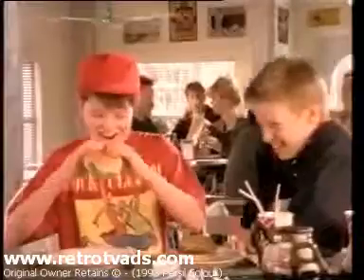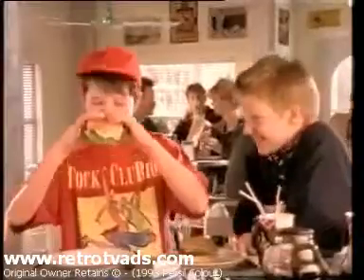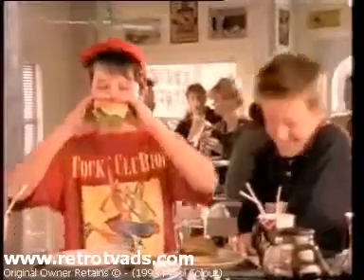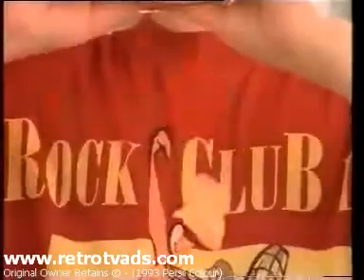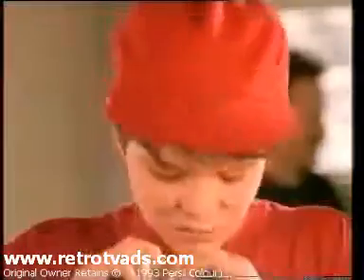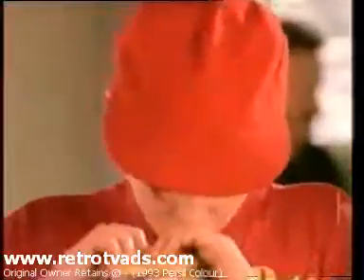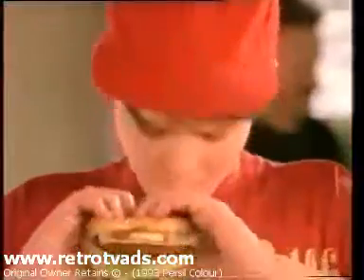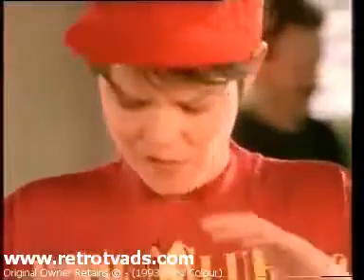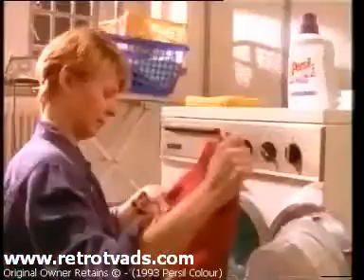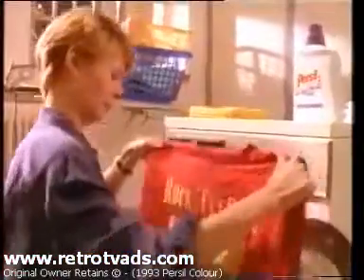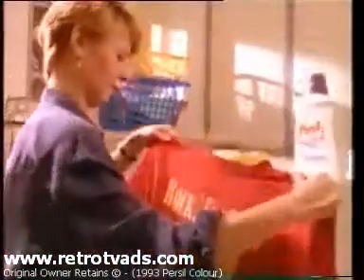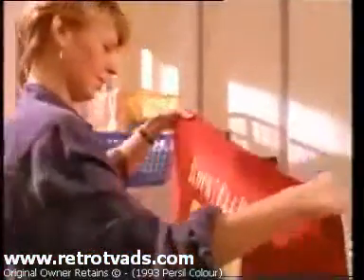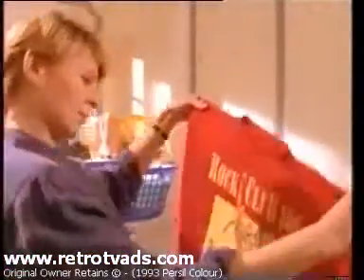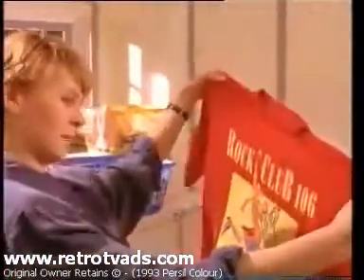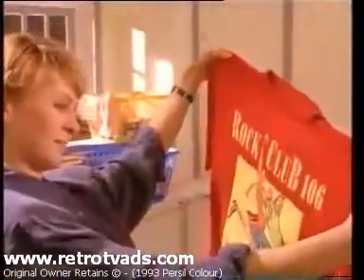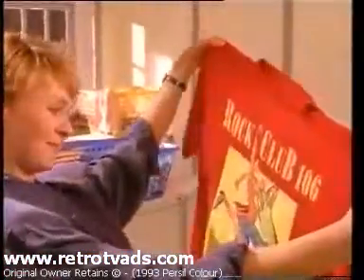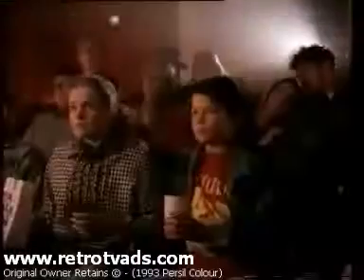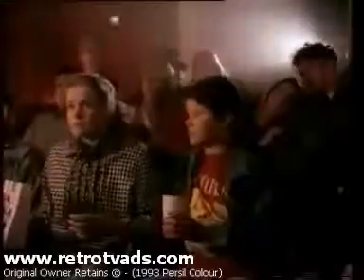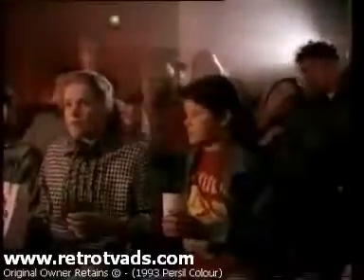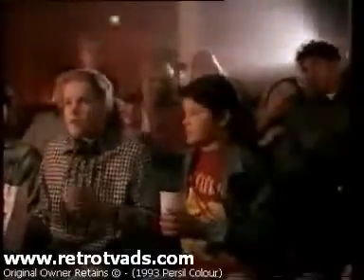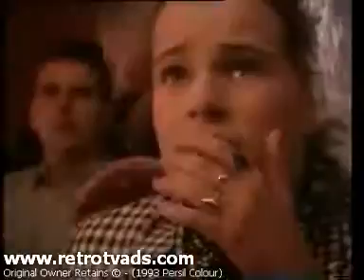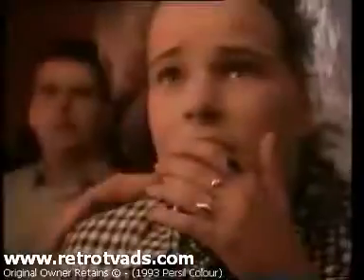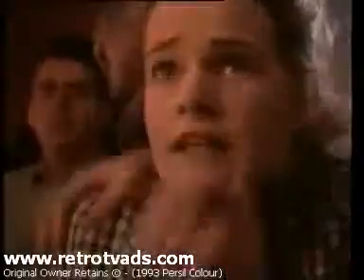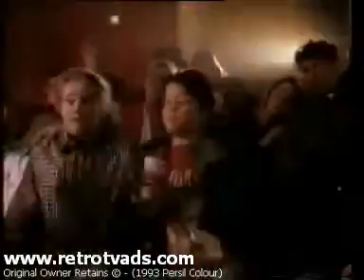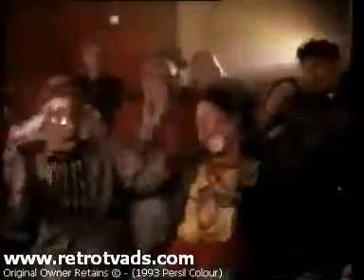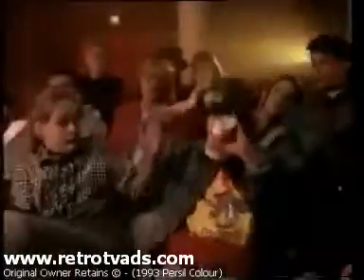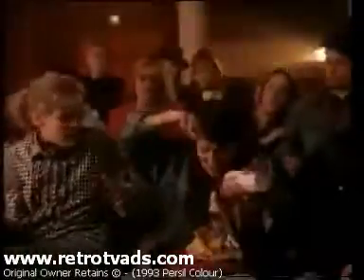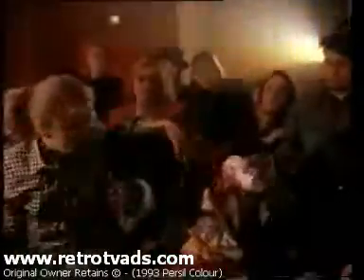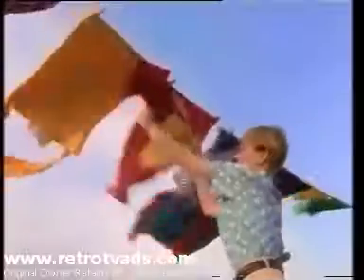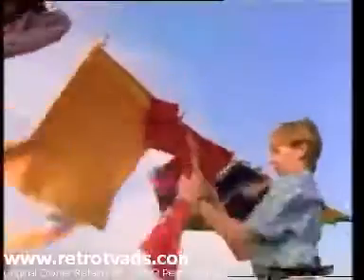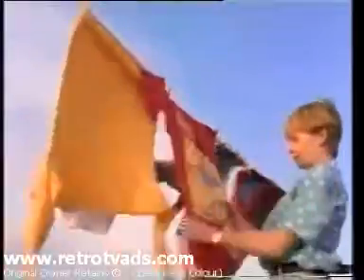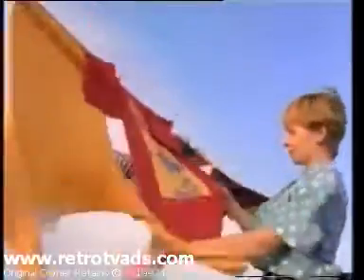A little extra mayonnaise? Persil even got that out. And even when his passion was cooled, it still came up bright and fresh.